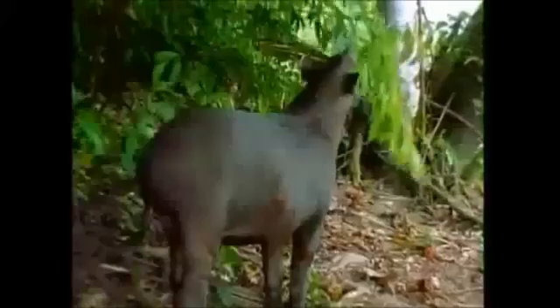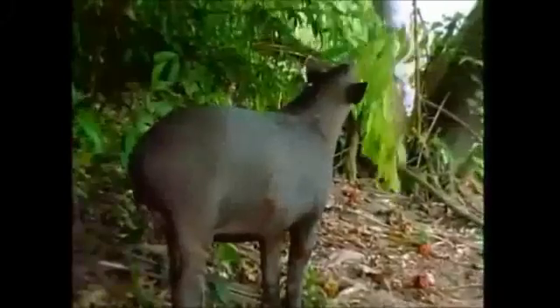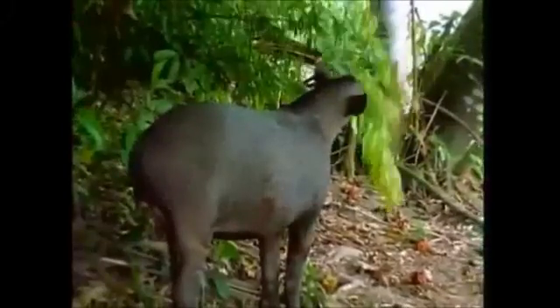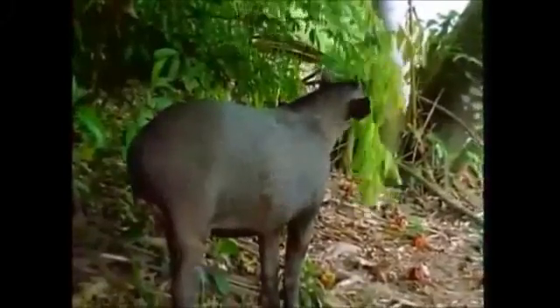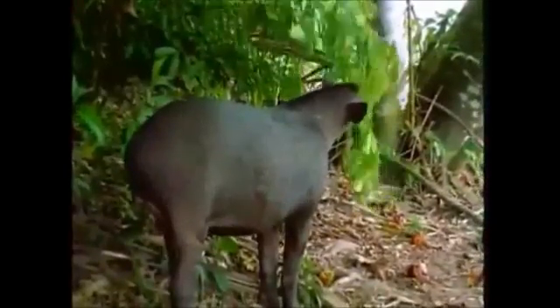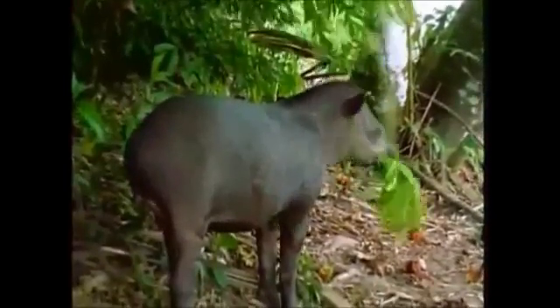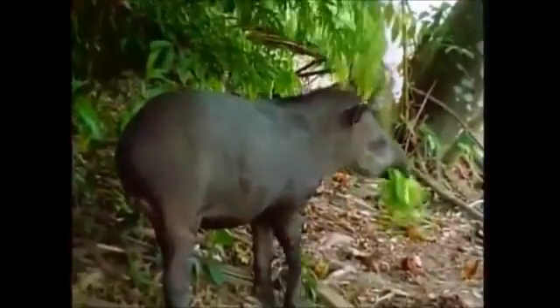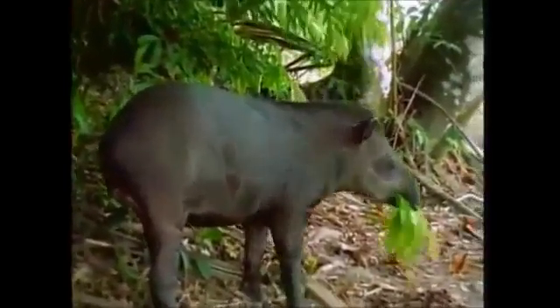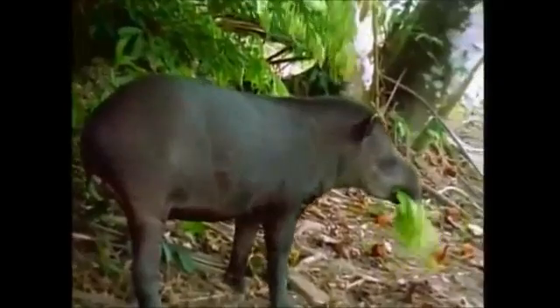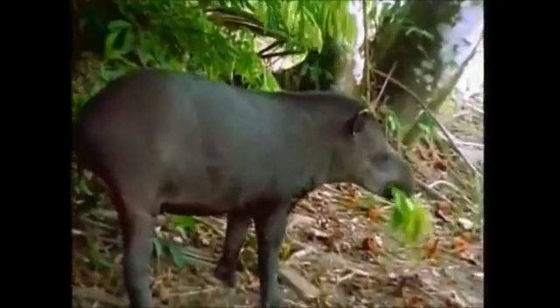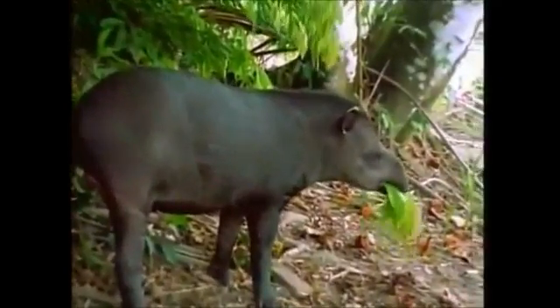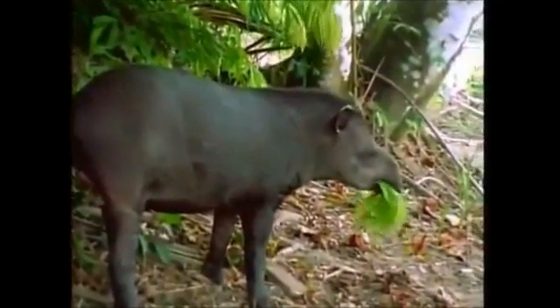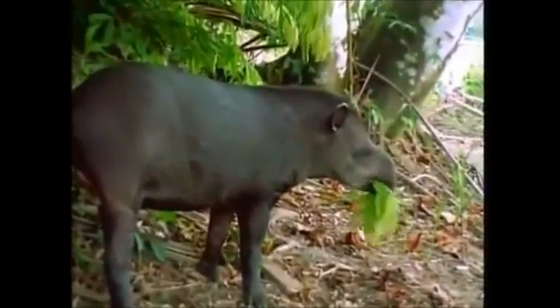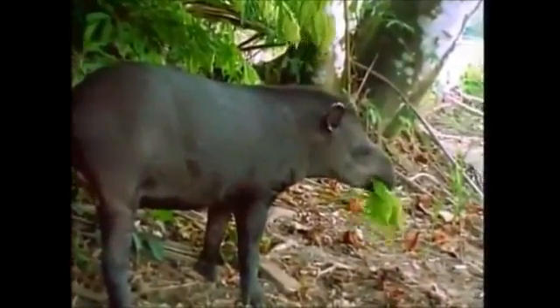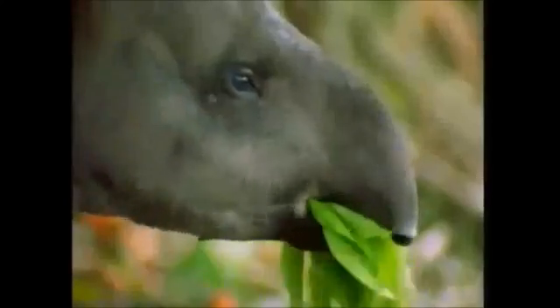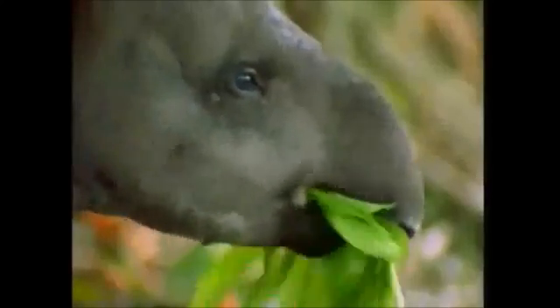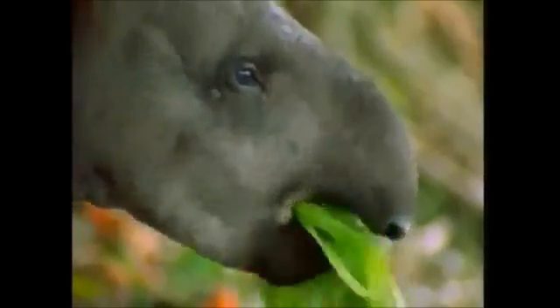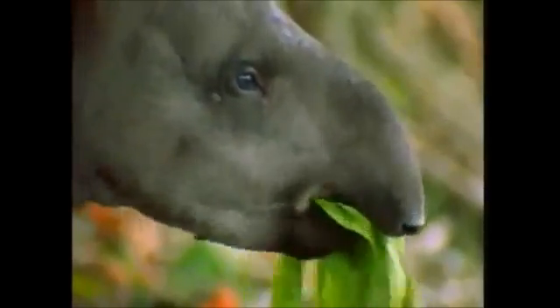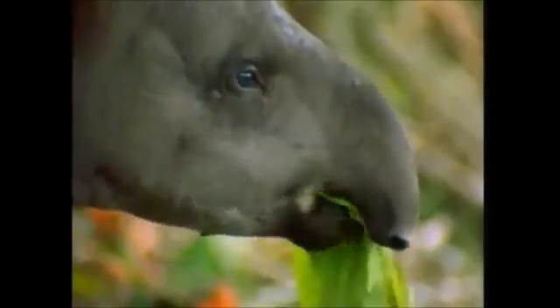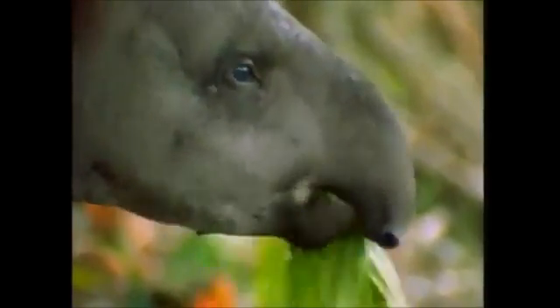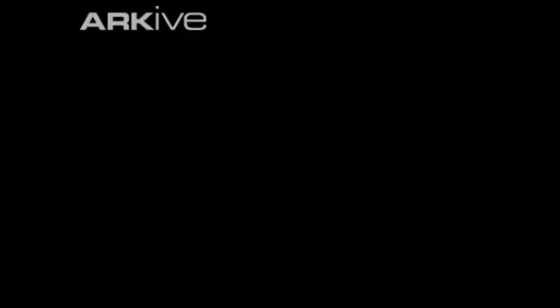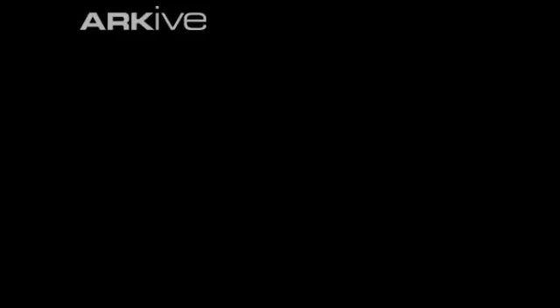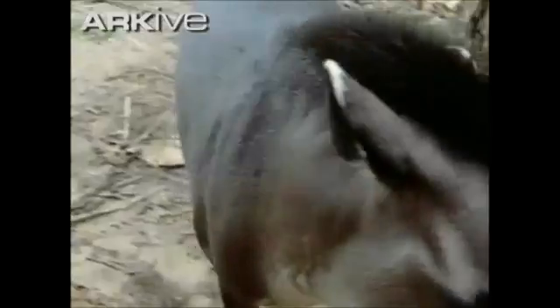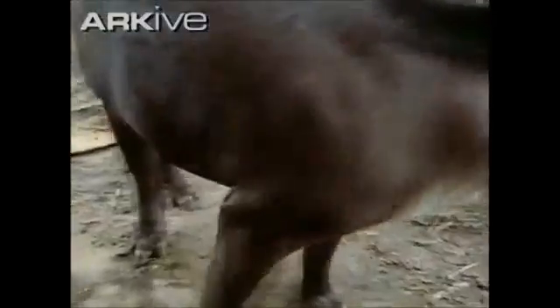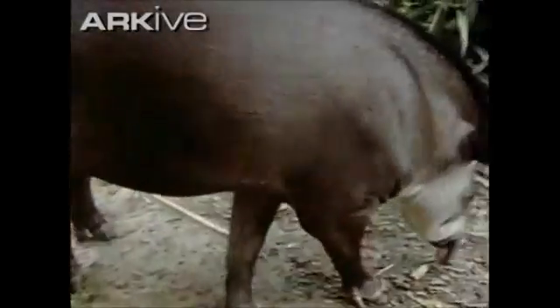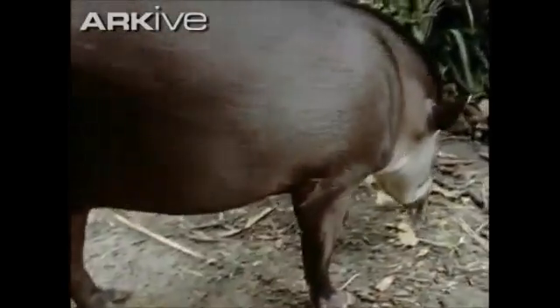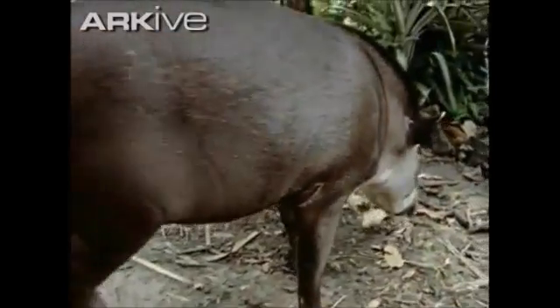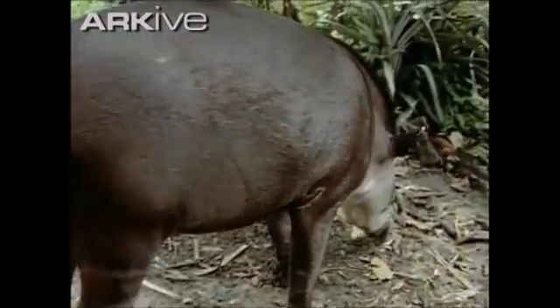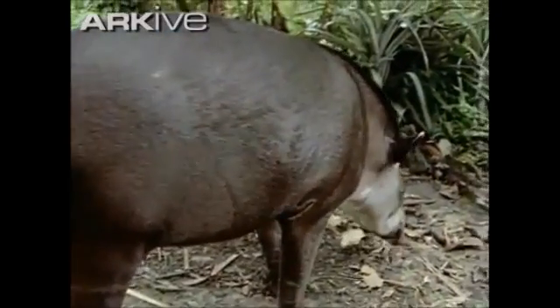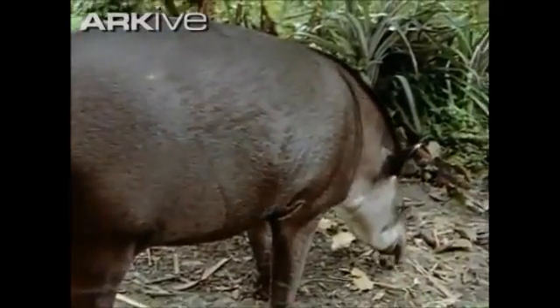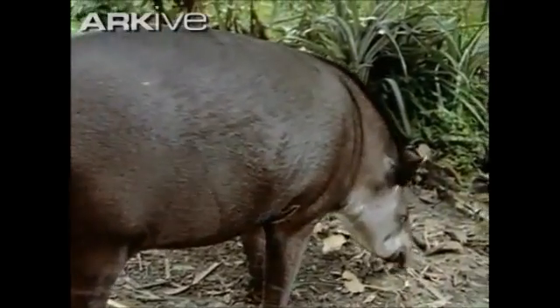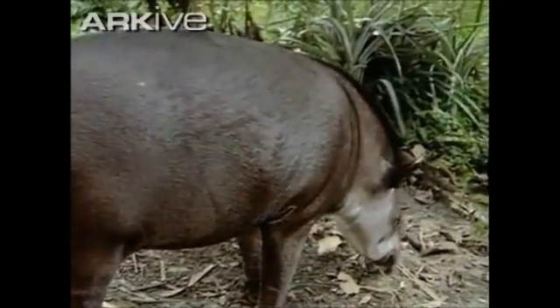Lowland tapirs reproduce year-round, especially from April until June. Every two years, a female will have one young after a 13-month gestation period. The young are weaned between six to eight months and may stay with their mother longer.